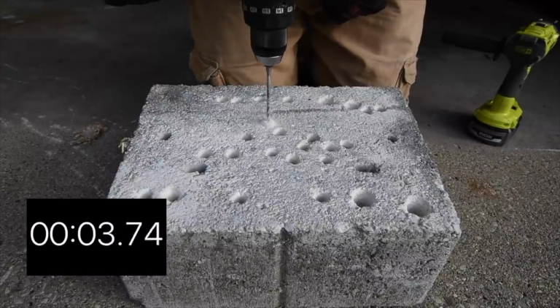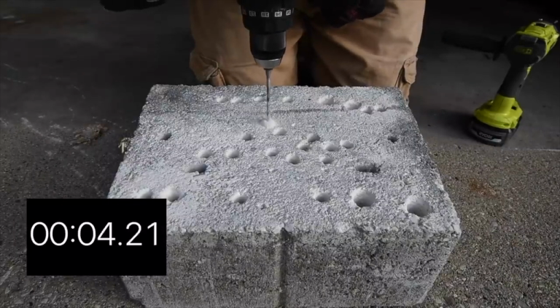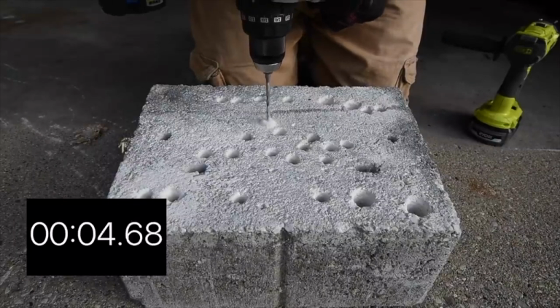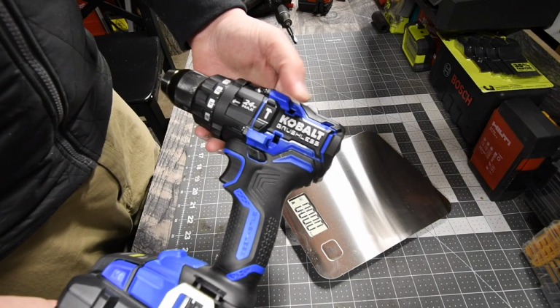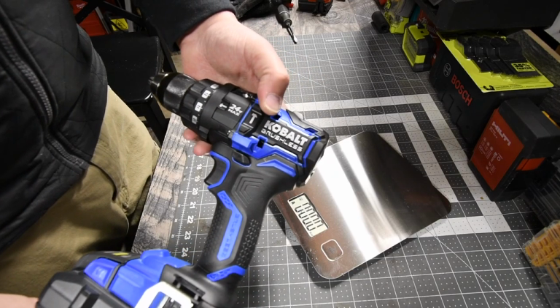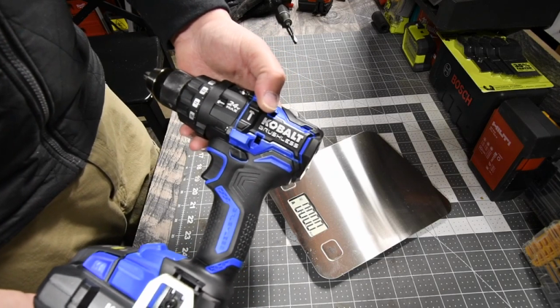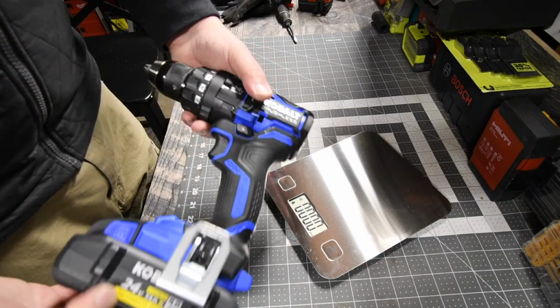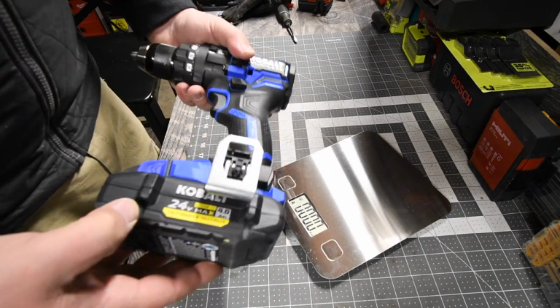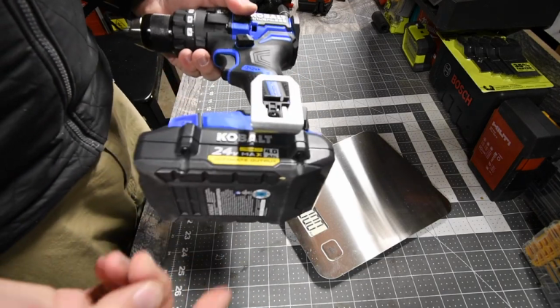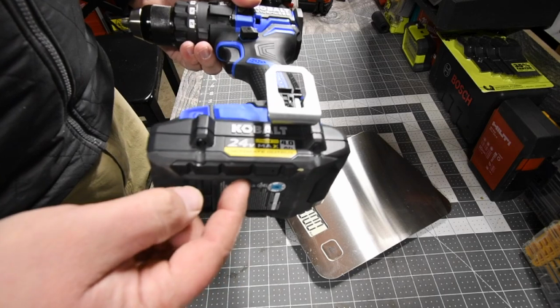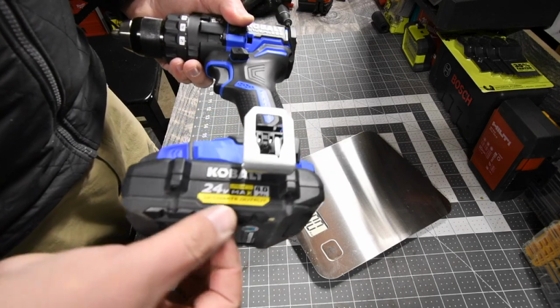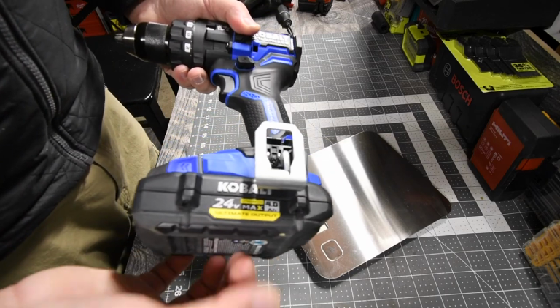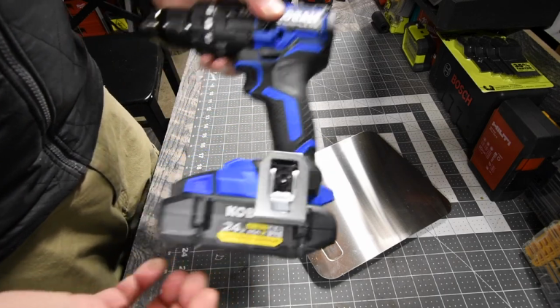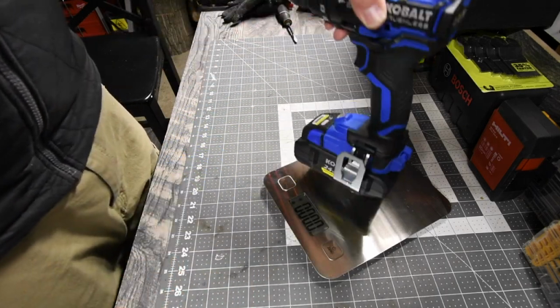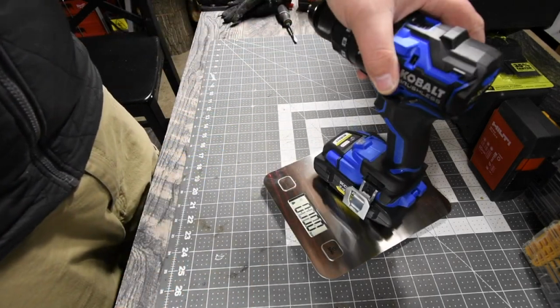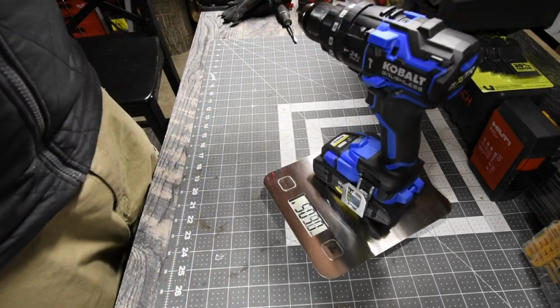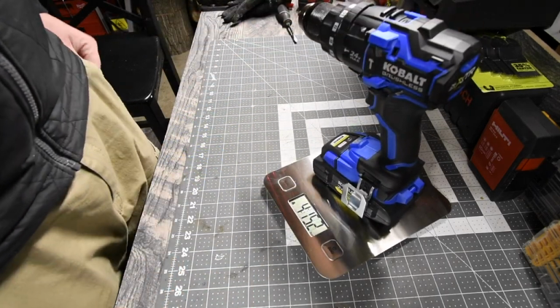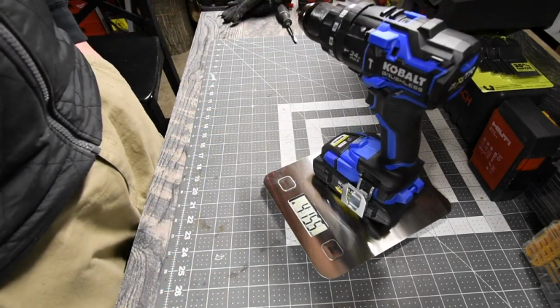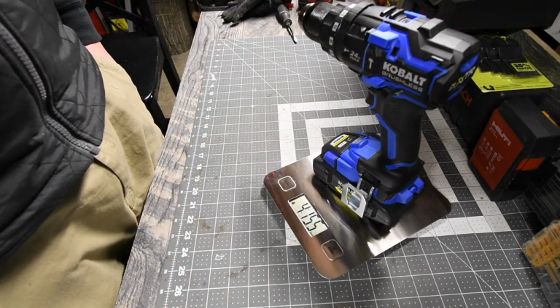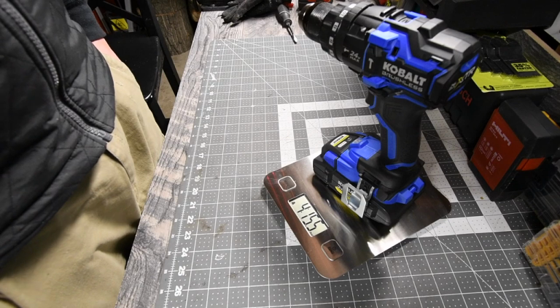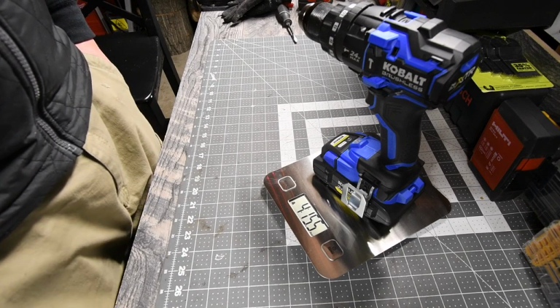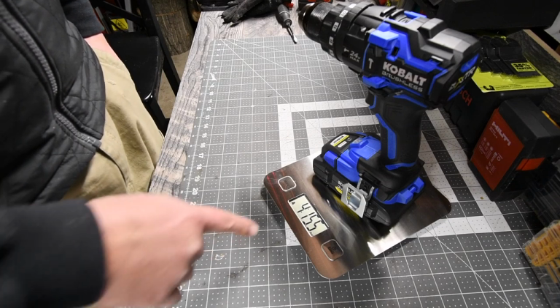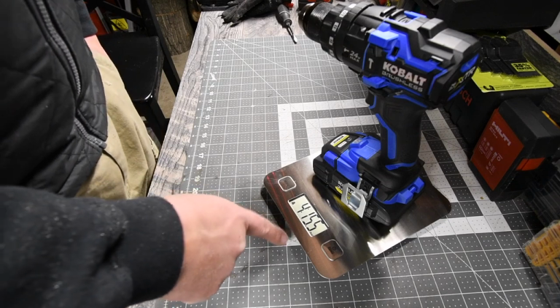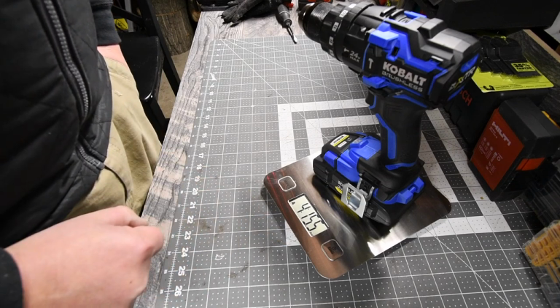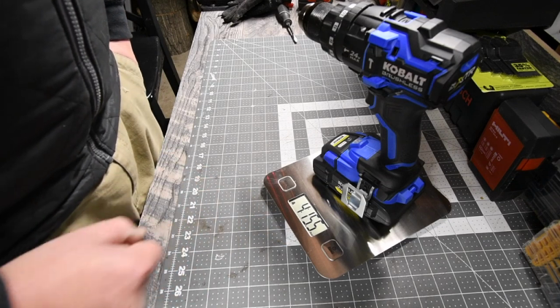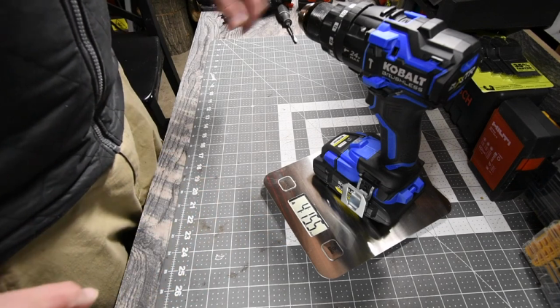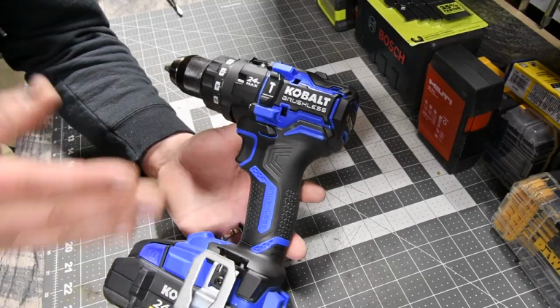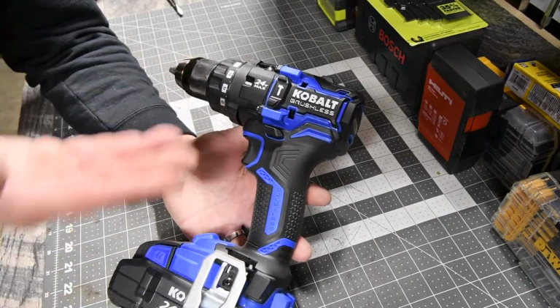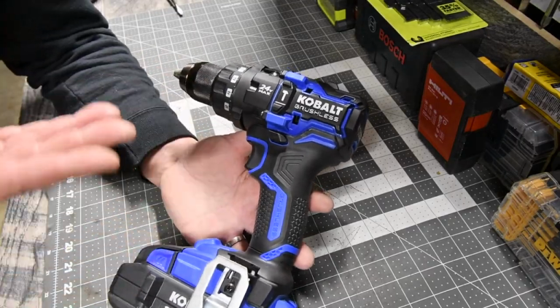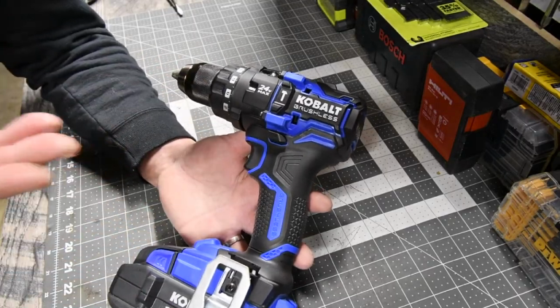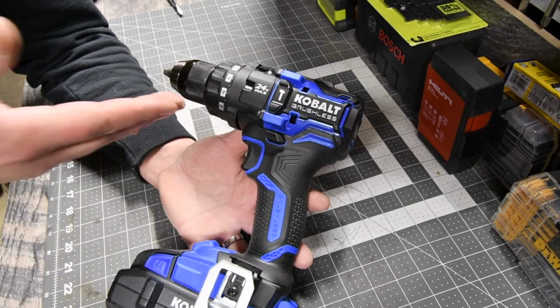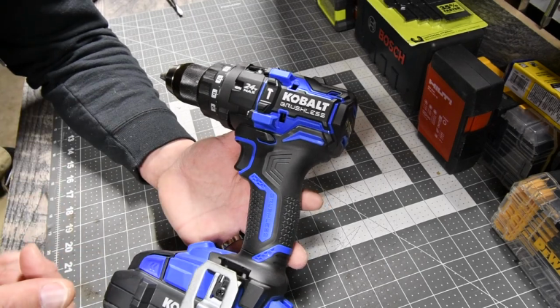All right, so the Cobalt XTR brushless hammer drill with a 4 amp hour ultimate output battery is 4 pounds and 15.5 ounces. When it comes to this Cobalt XTR brushless hammer drill,